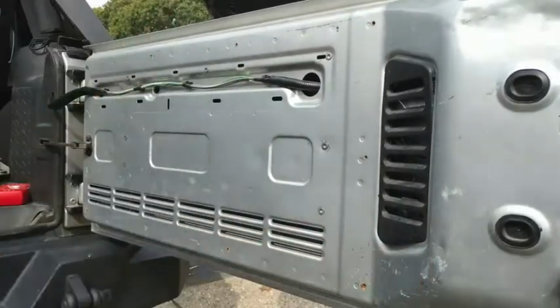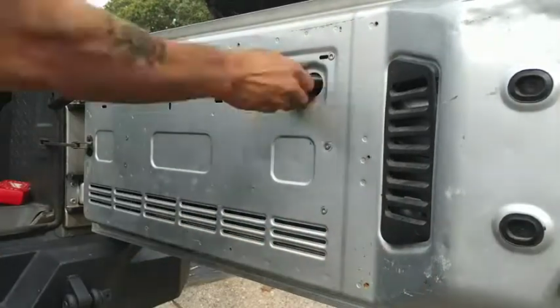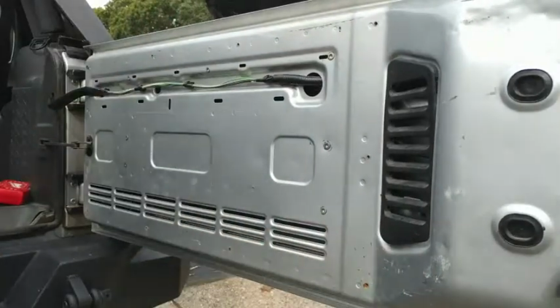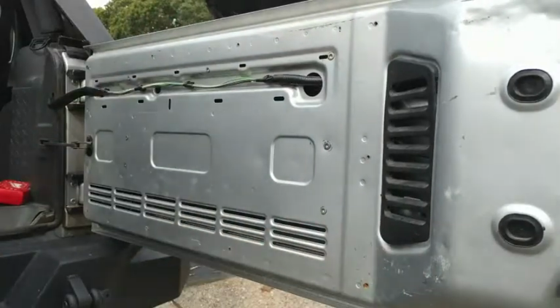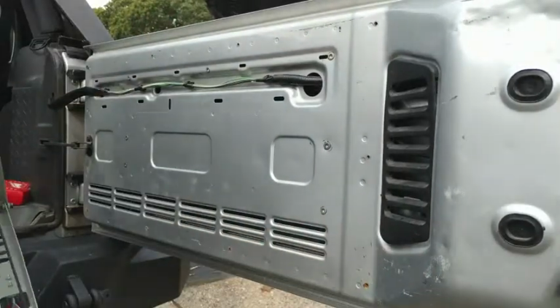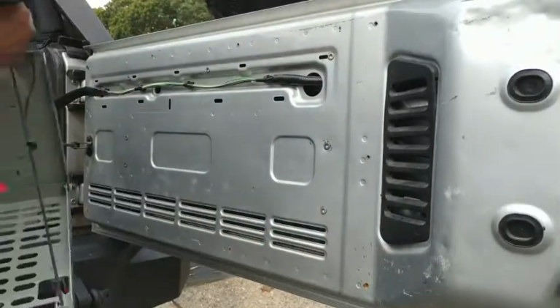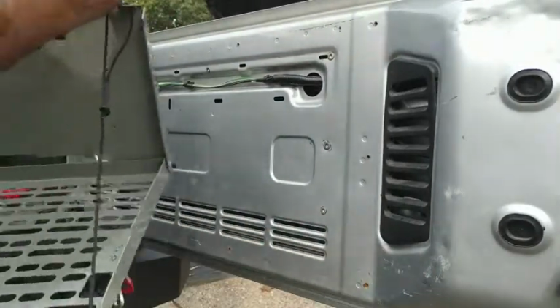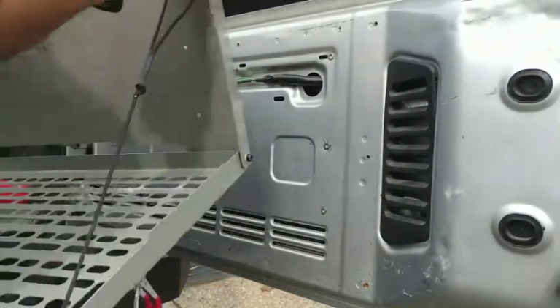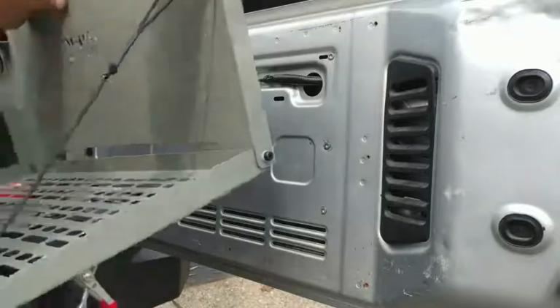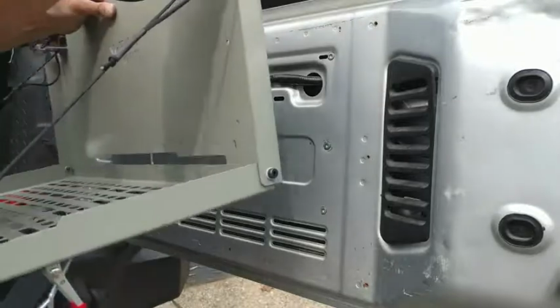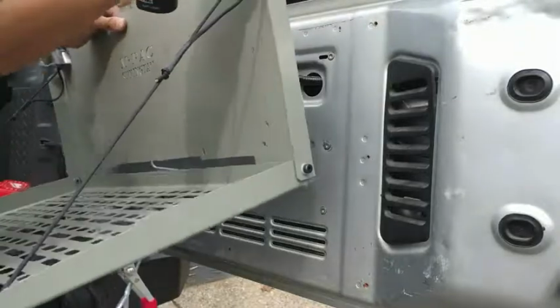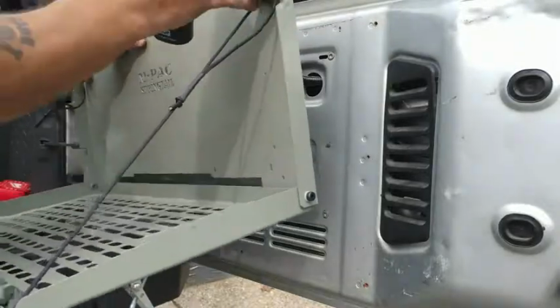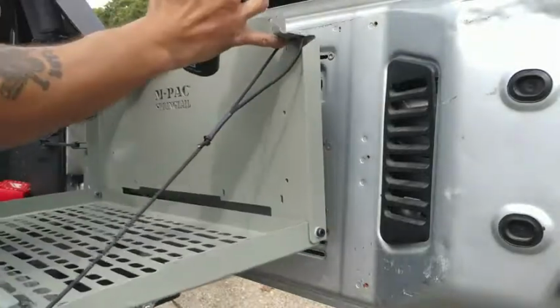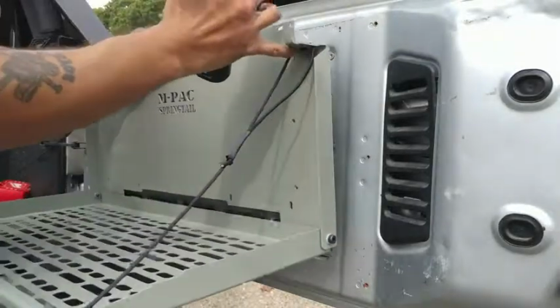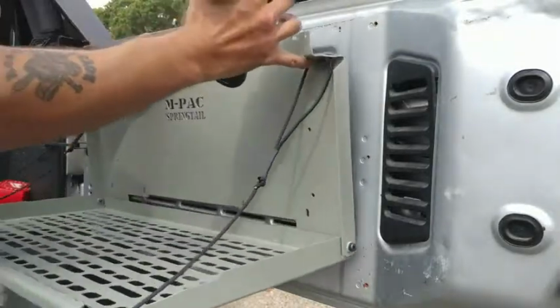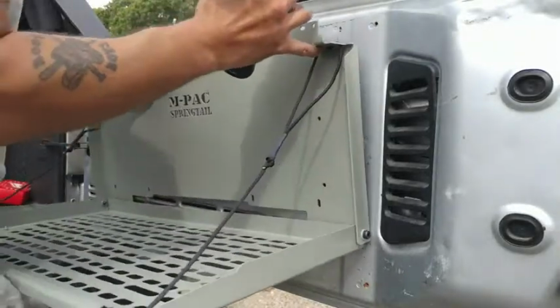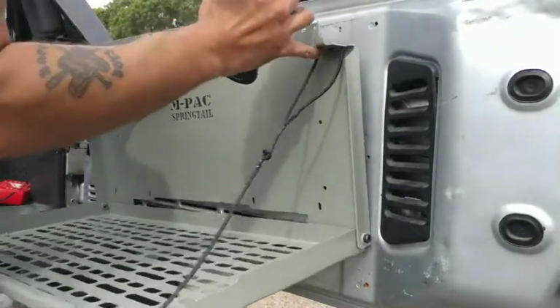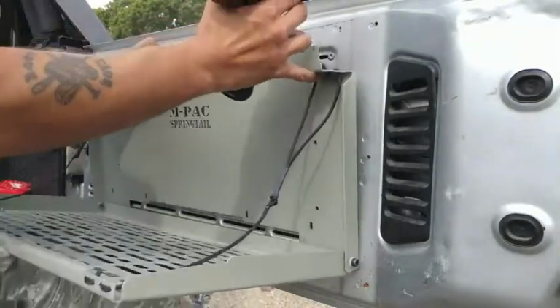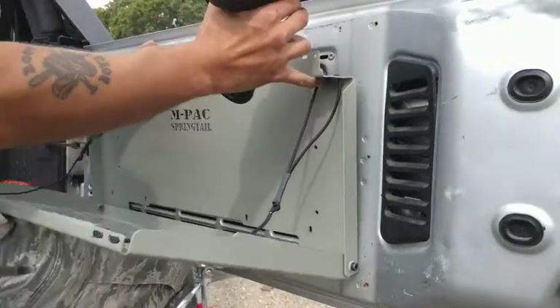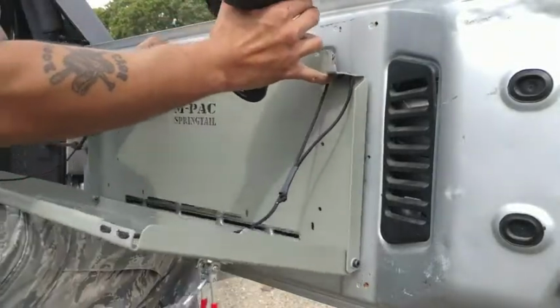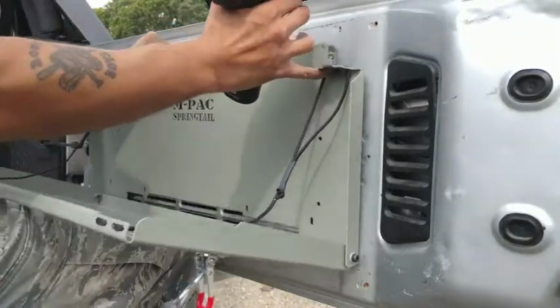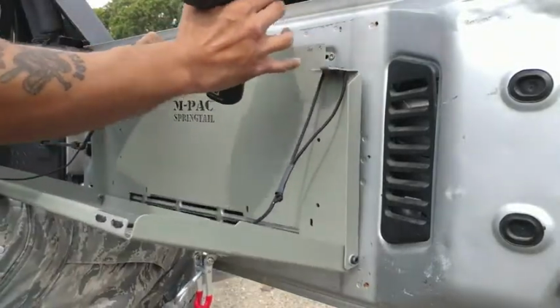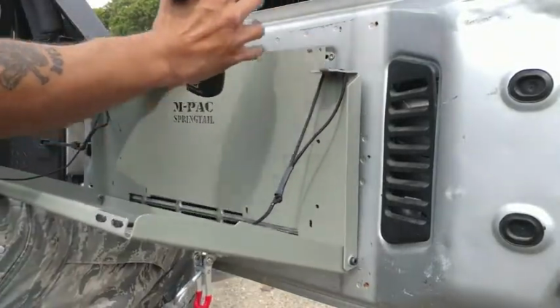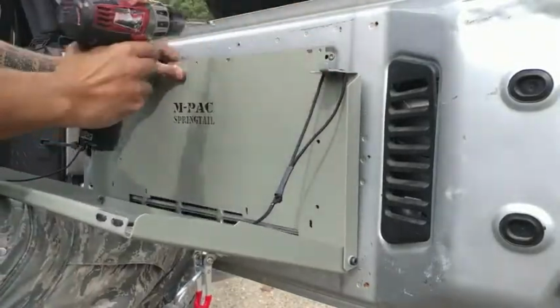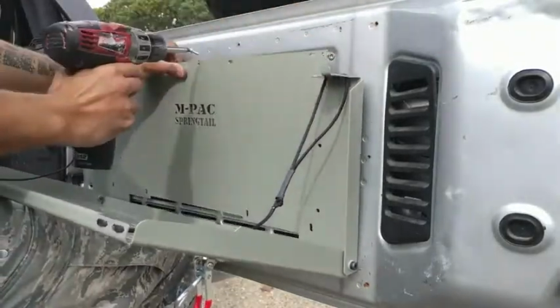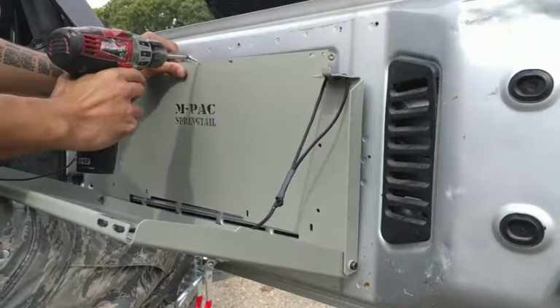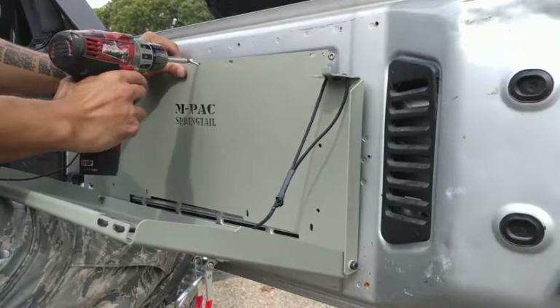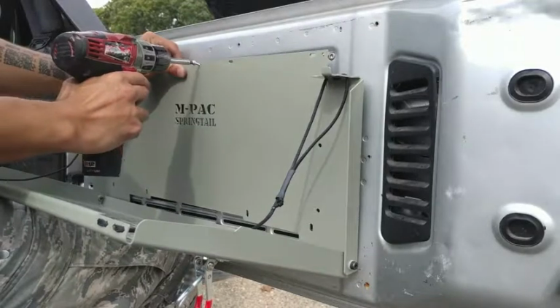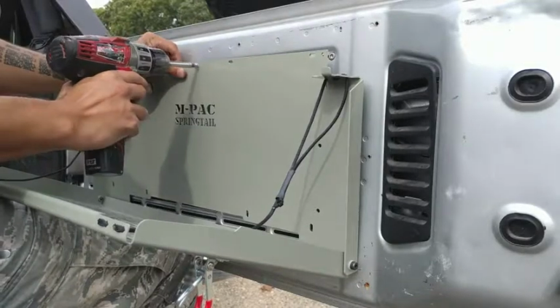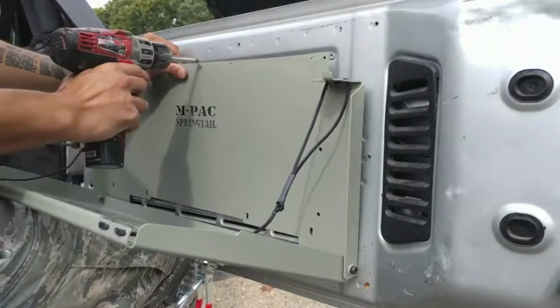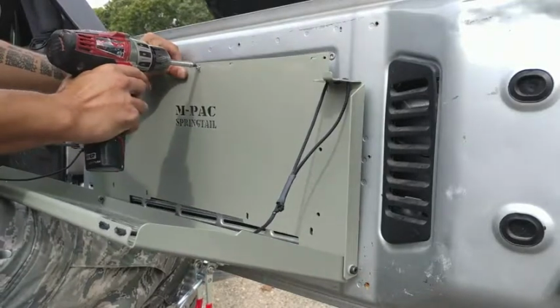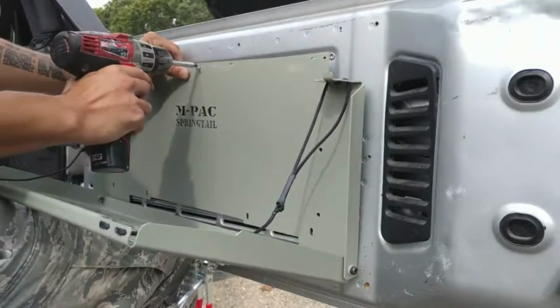Now with no wires in the way to get pinched, have your helper hold up the tray while you install the center screw. My helper doesn't have thumbs, so I had to do it myself.